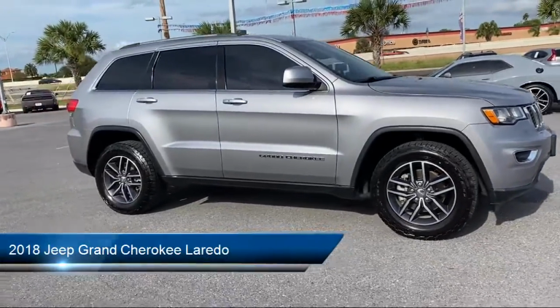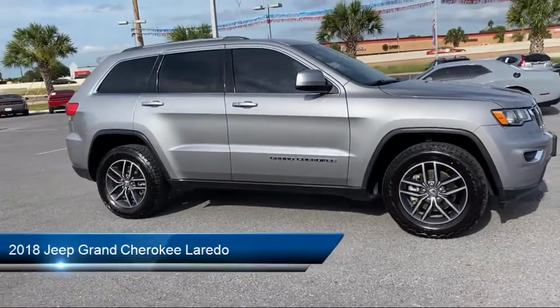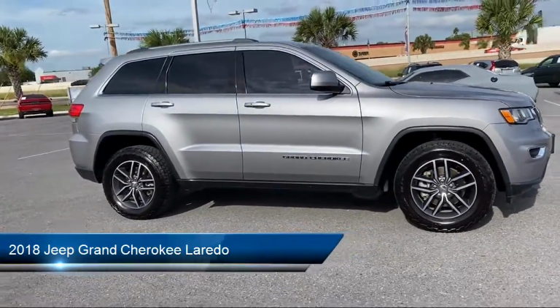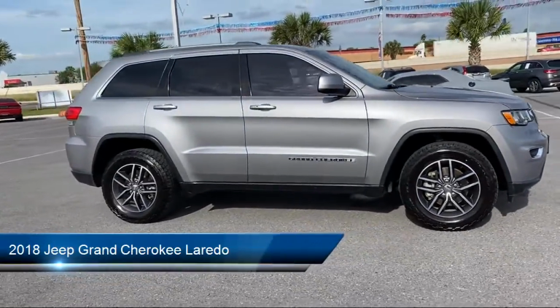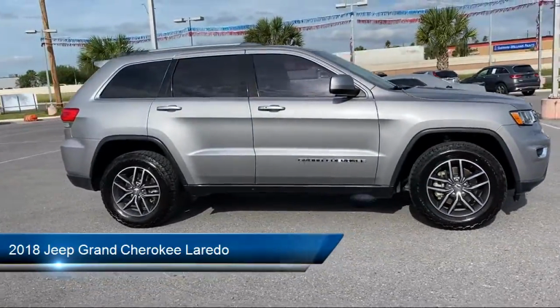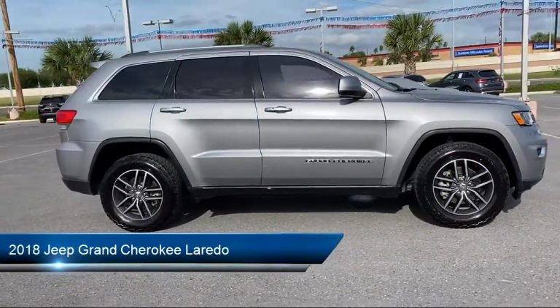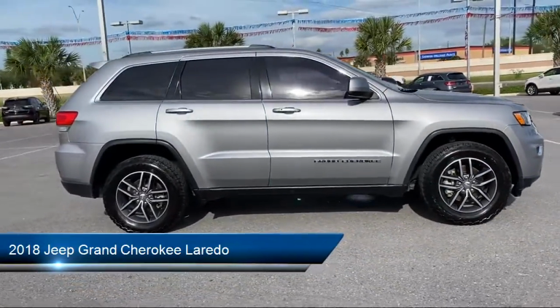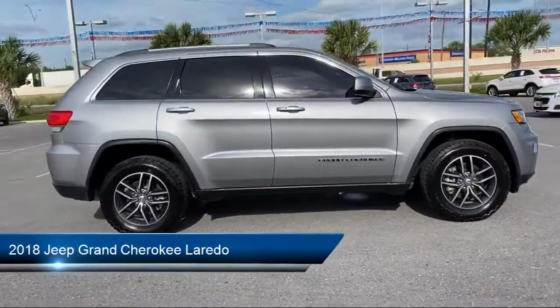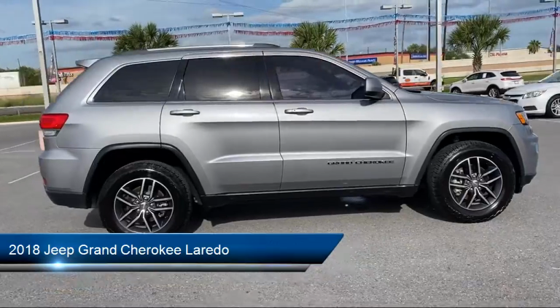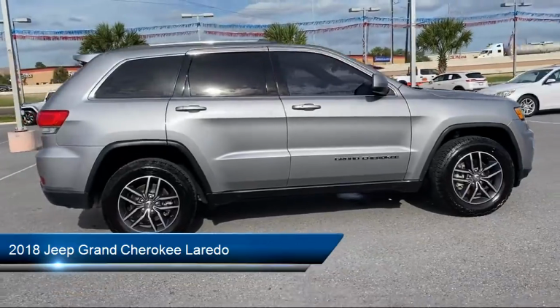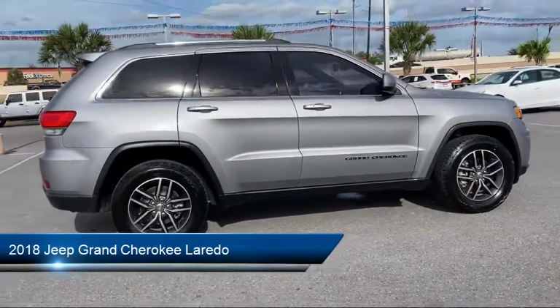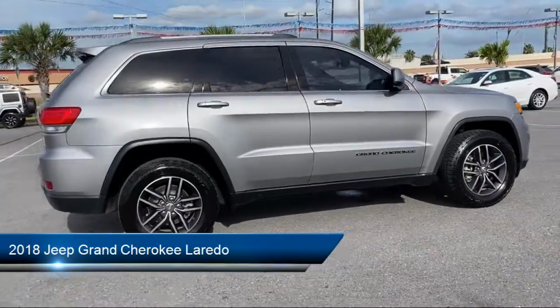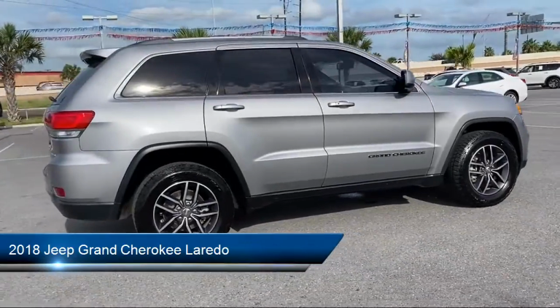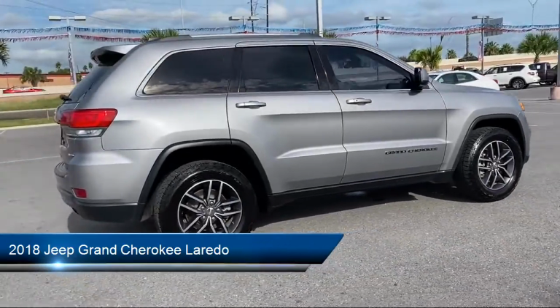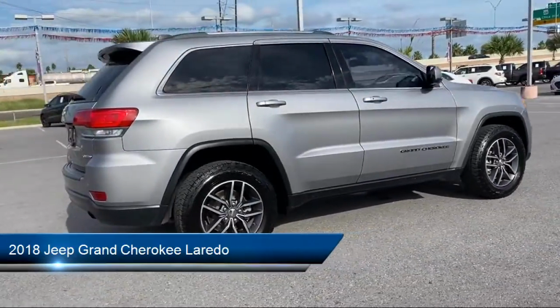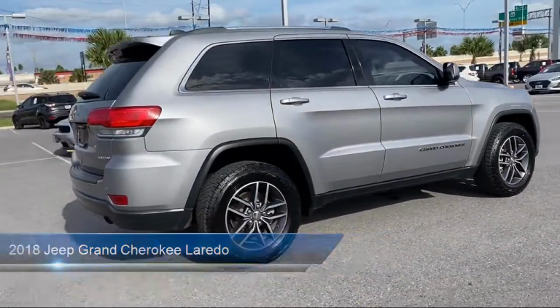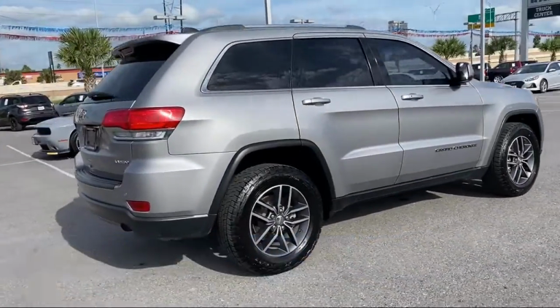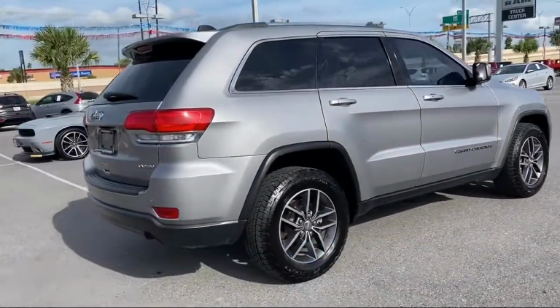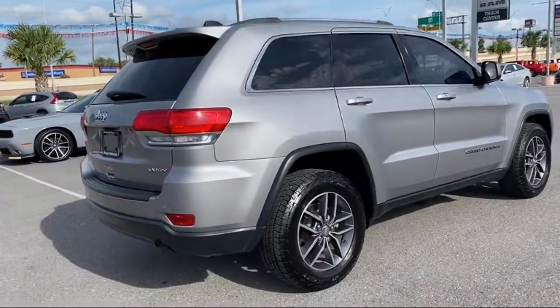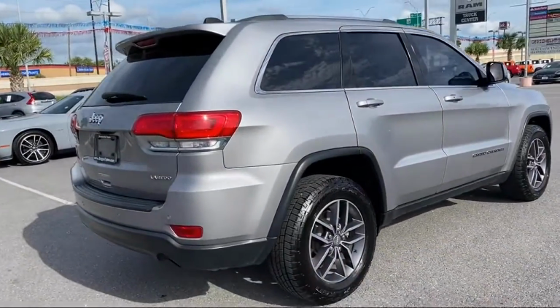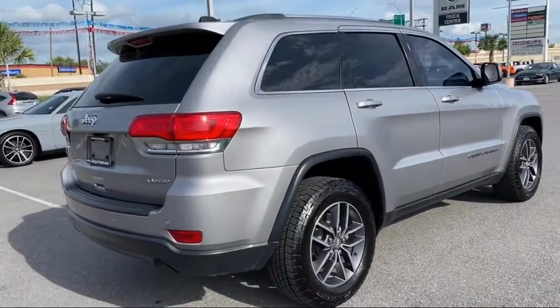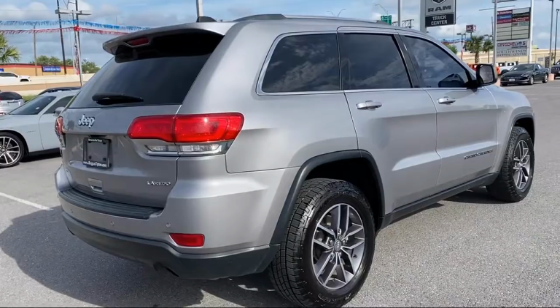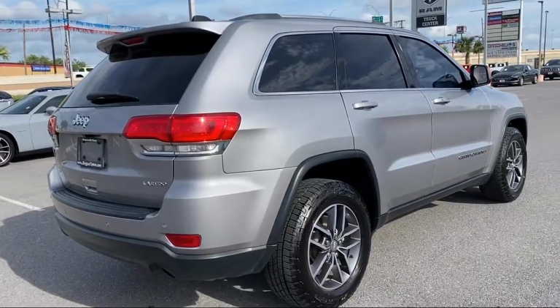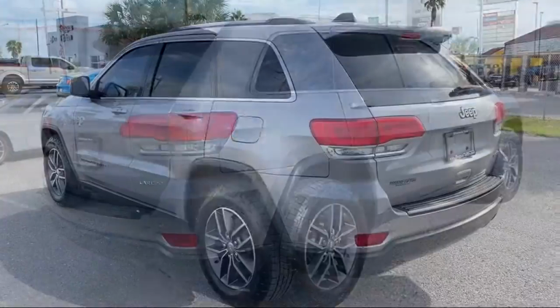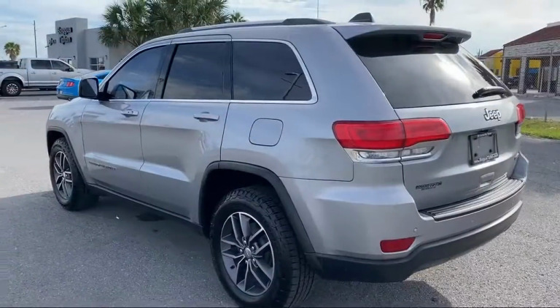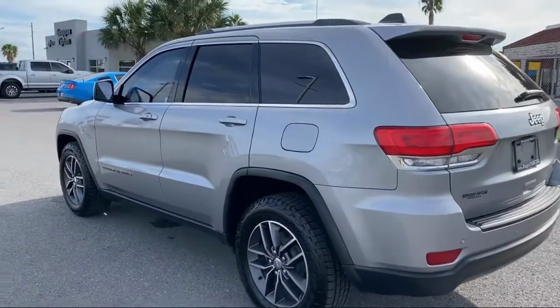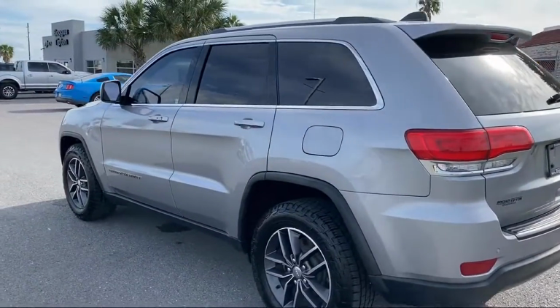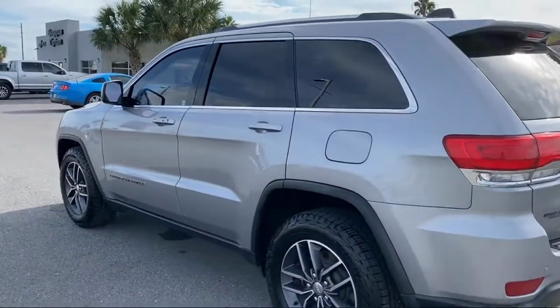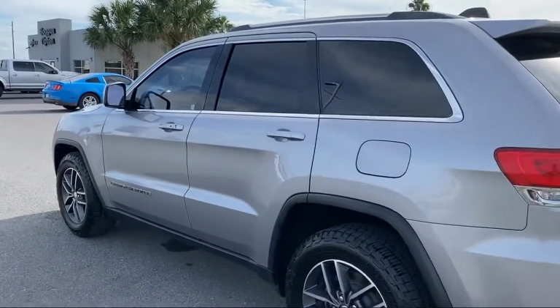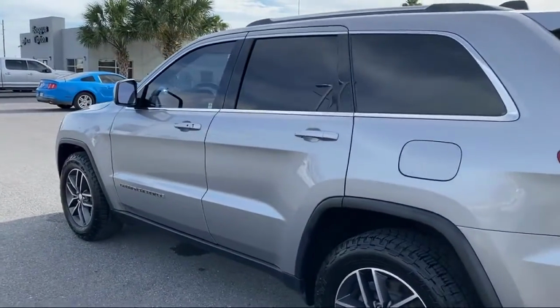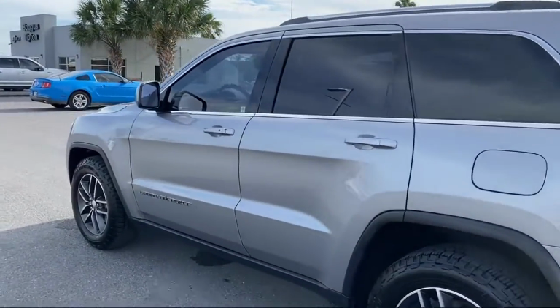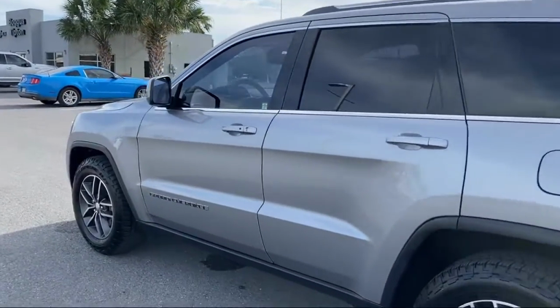It comes equipped with Apple CarPlay and Android Auto, Navigation, Sirius XM Satellite Radio, Park View Rear Backup Camera, and Heated Door Mirrors.